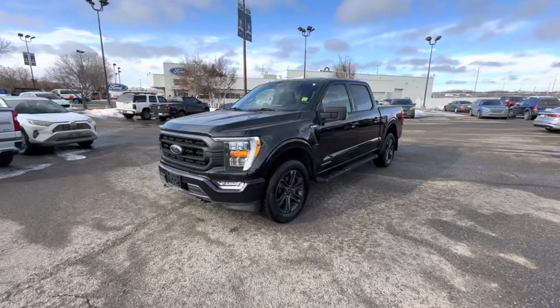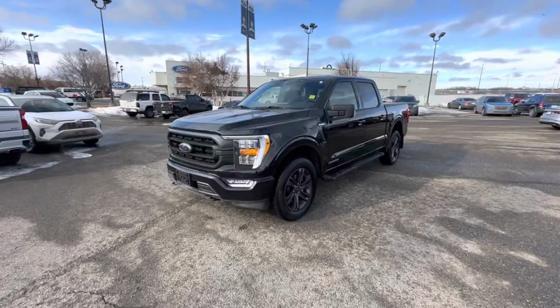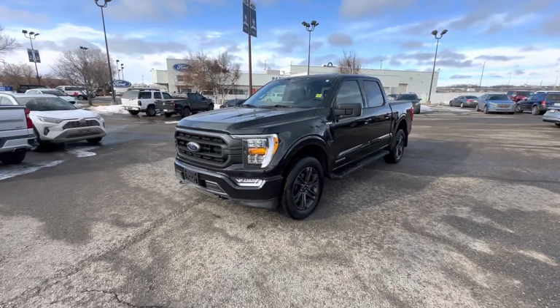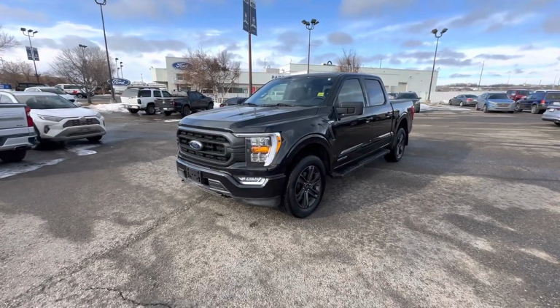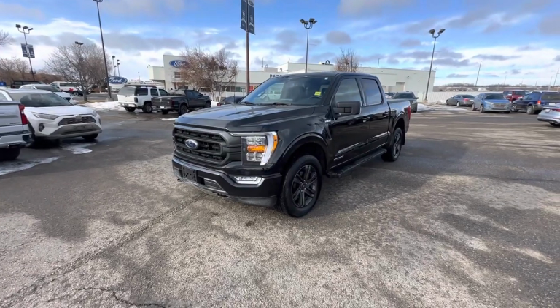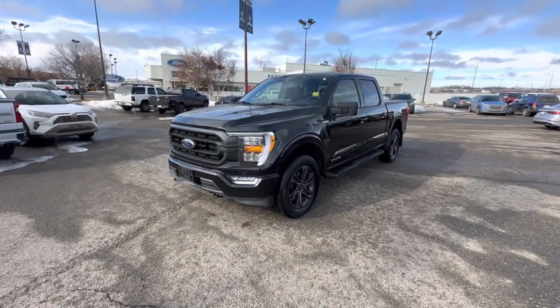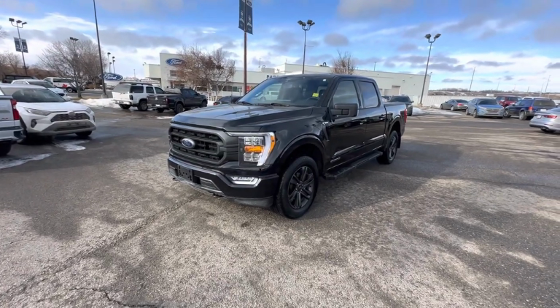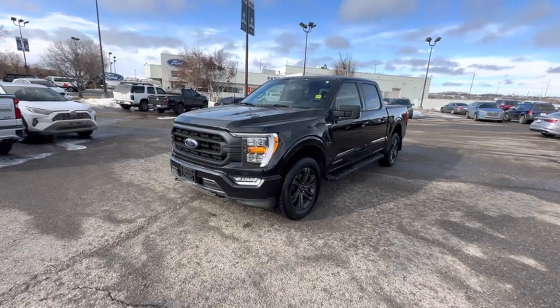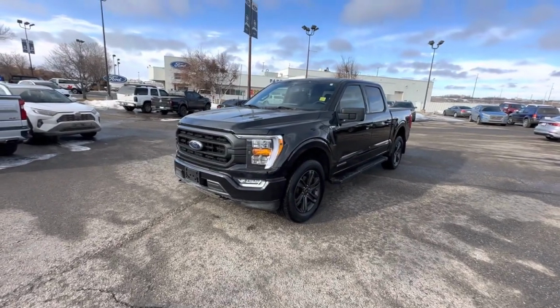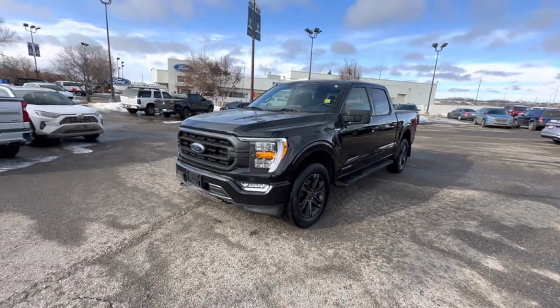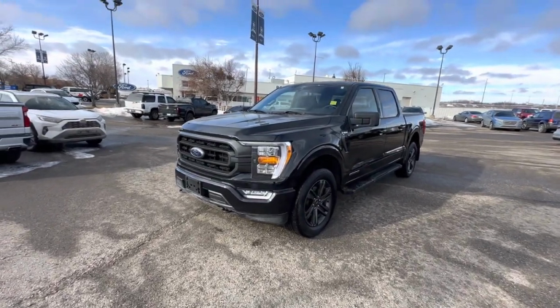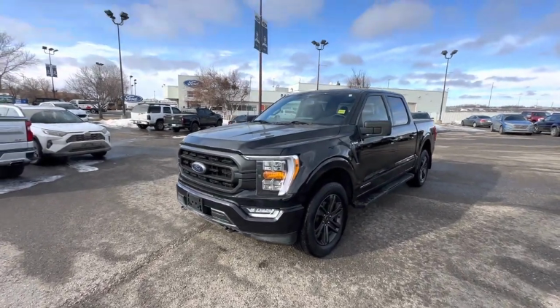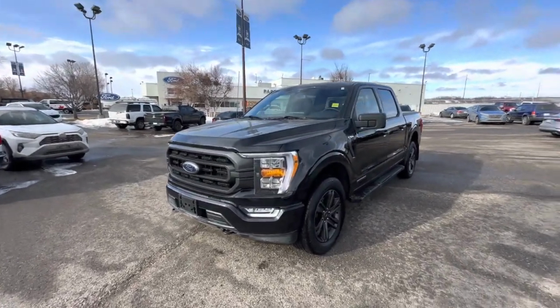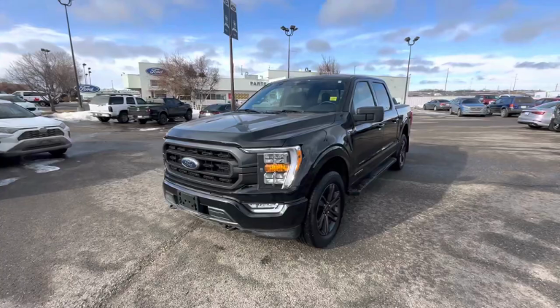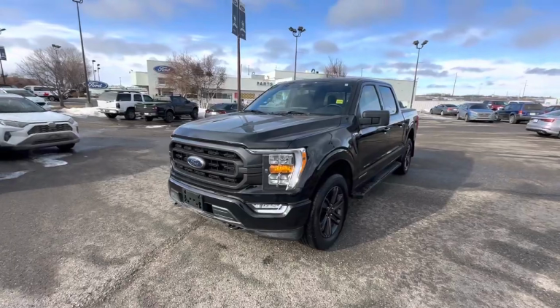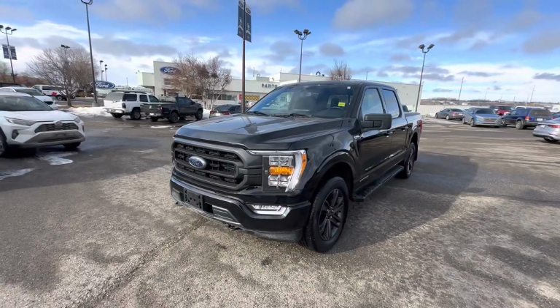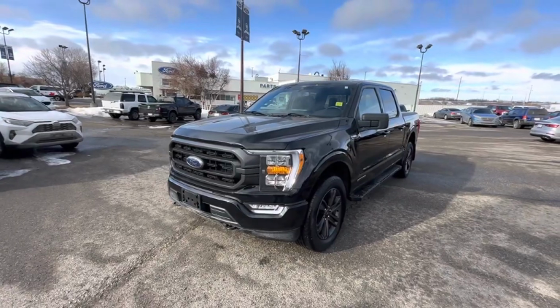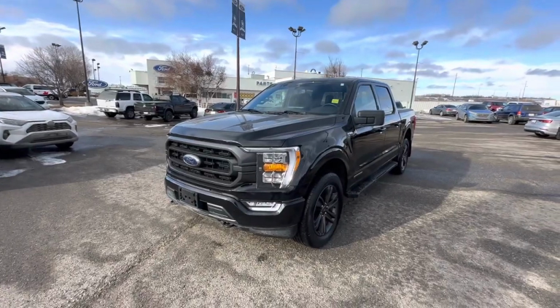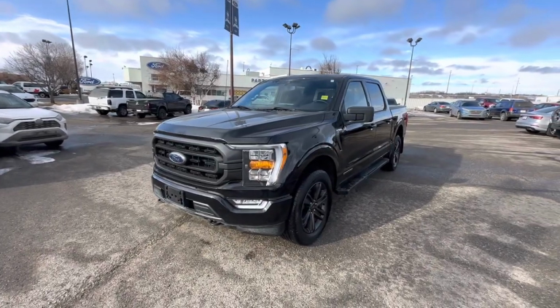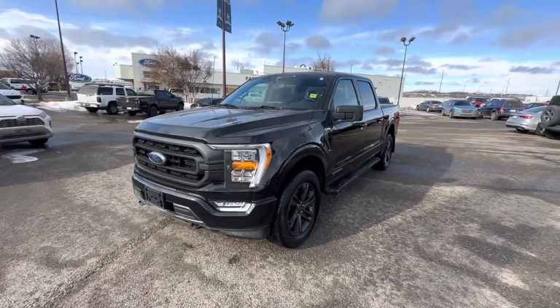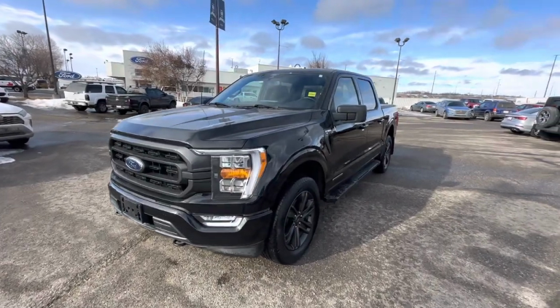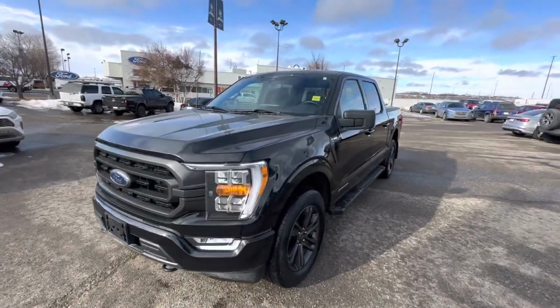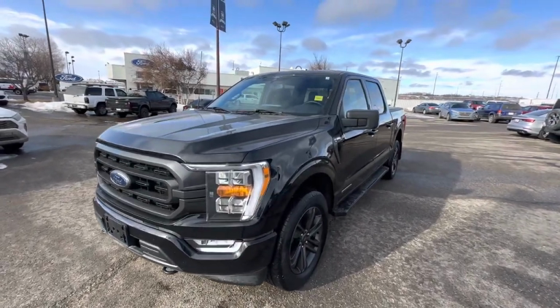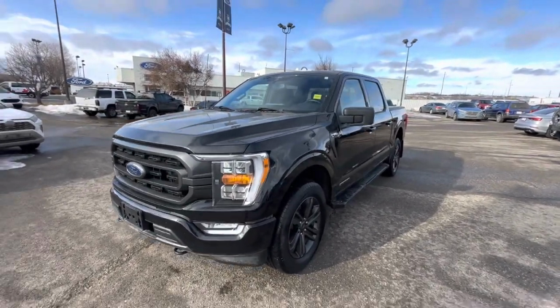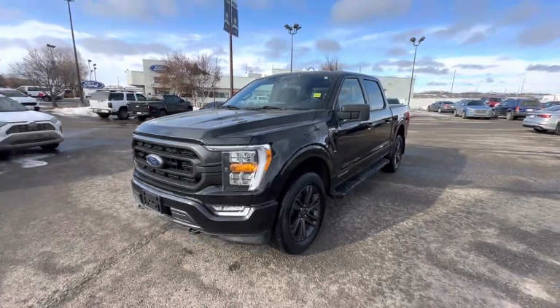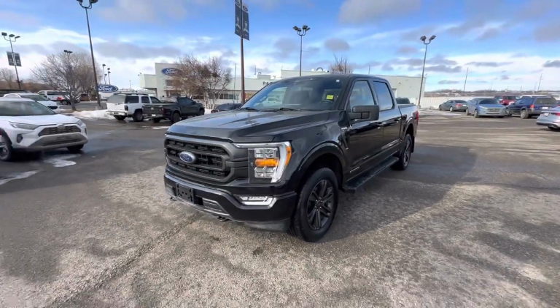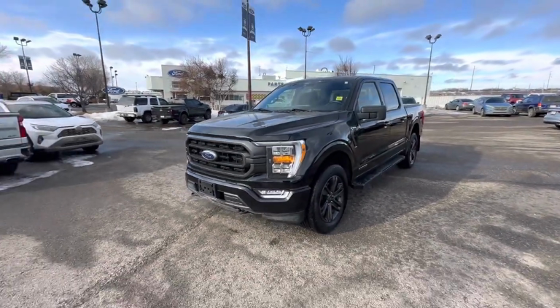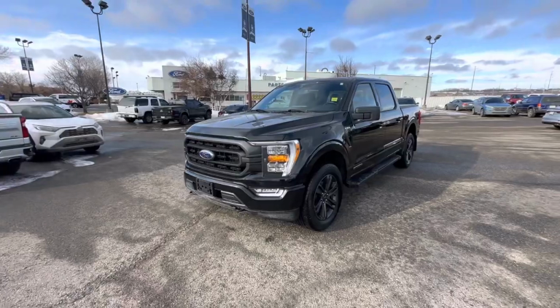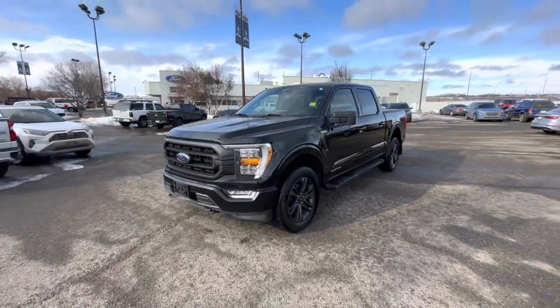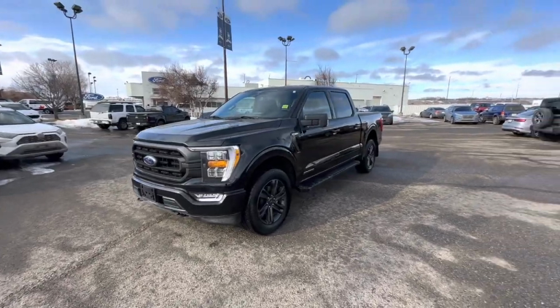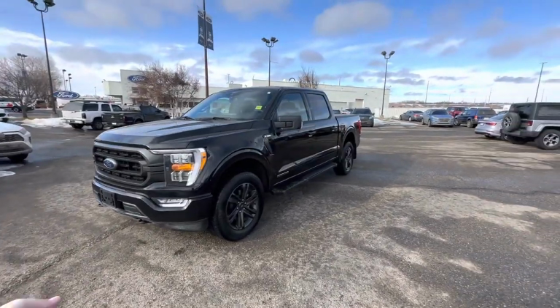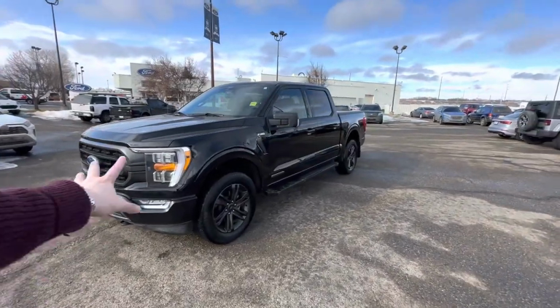Hello, Carter here at Macklin Ford shooting you a video of this beautiful truck — 2022 F-150 XLT 302A.